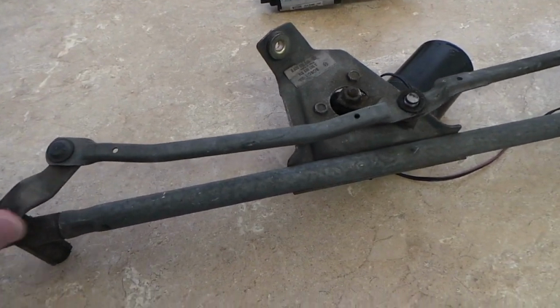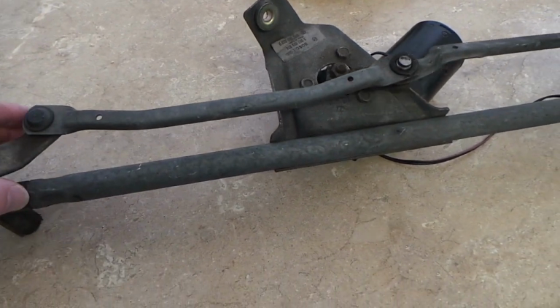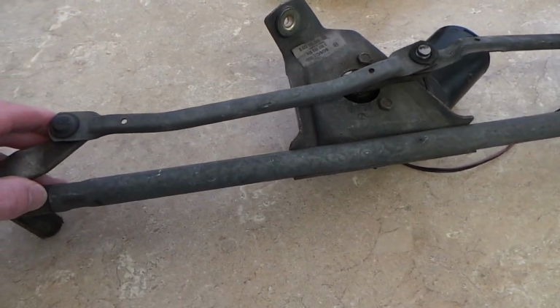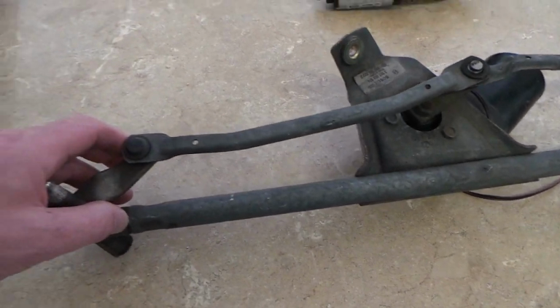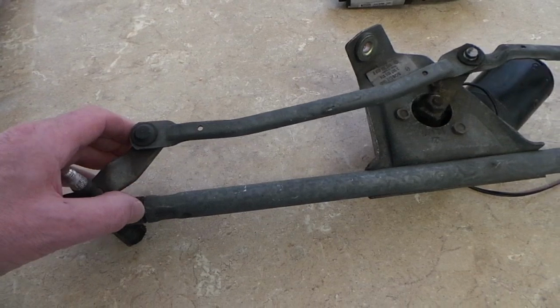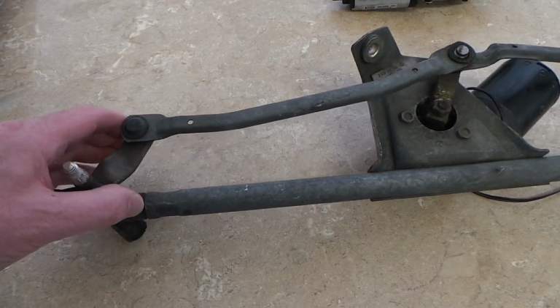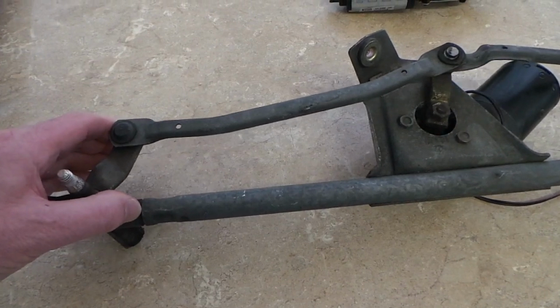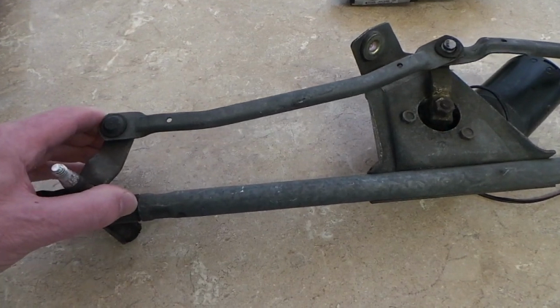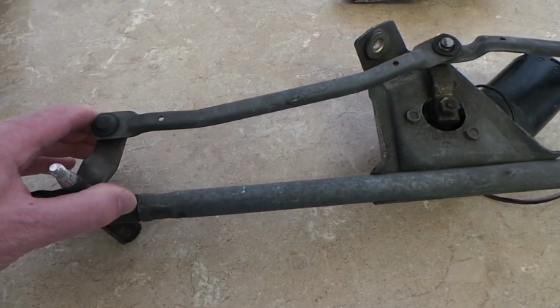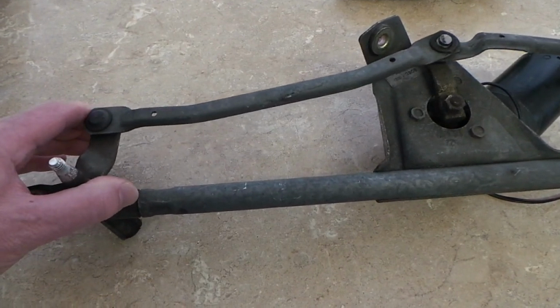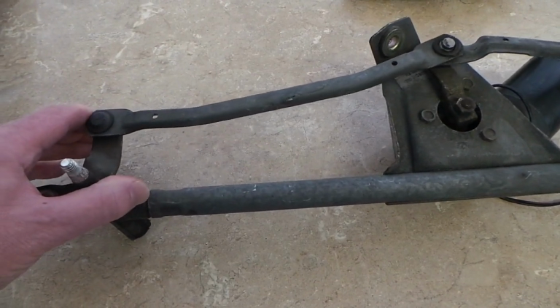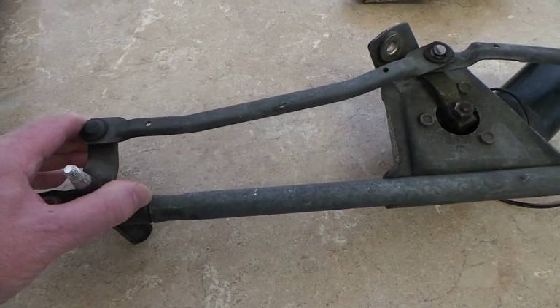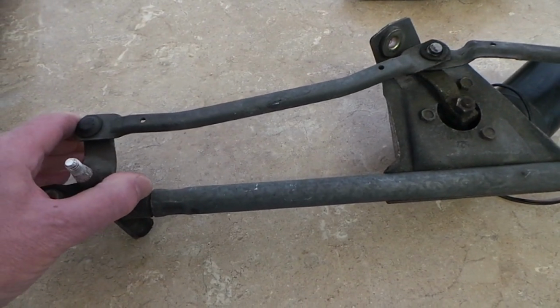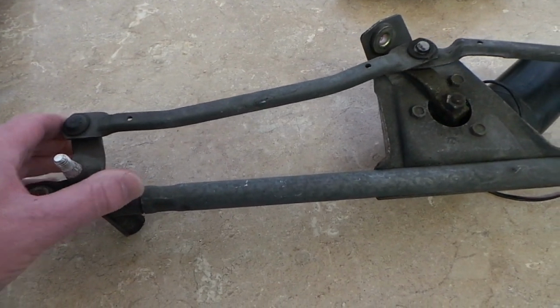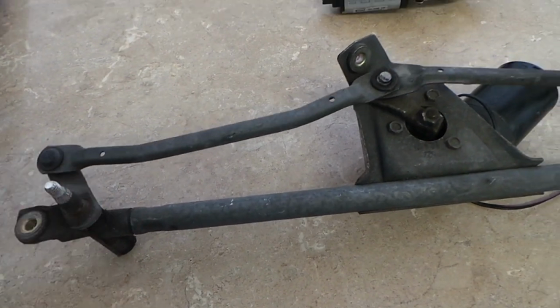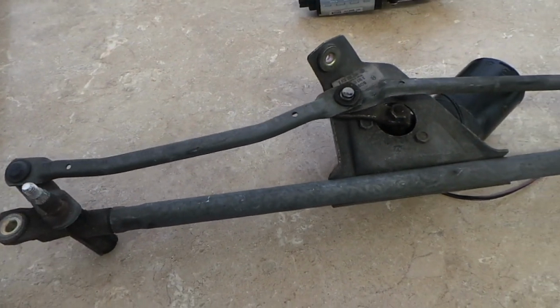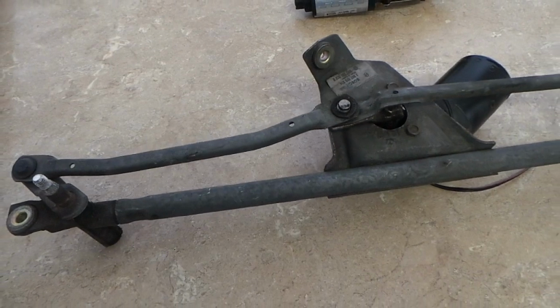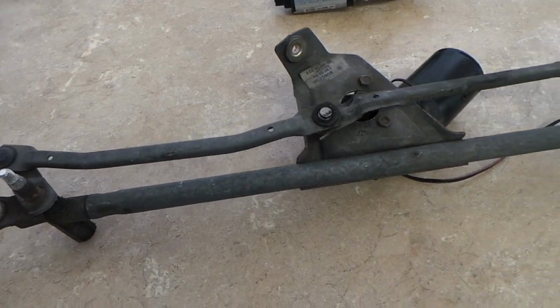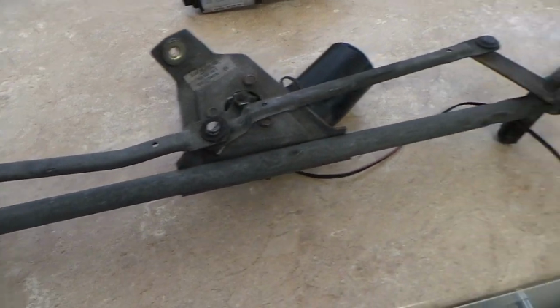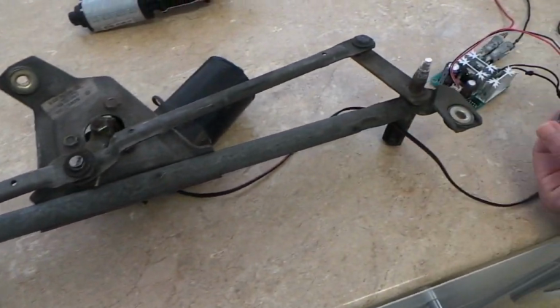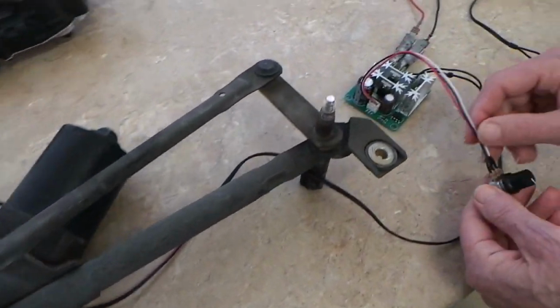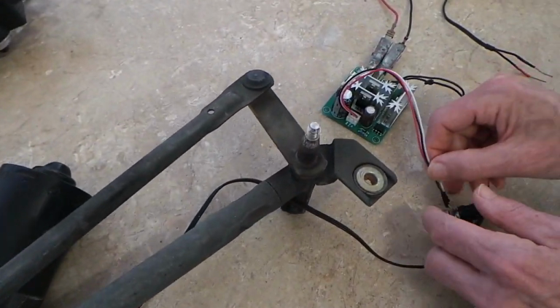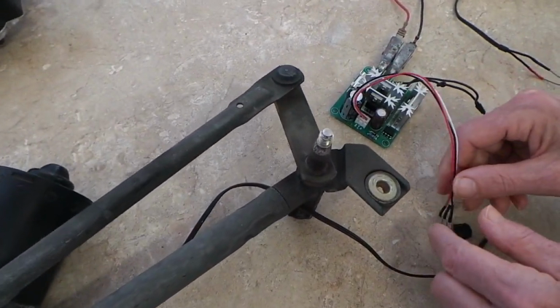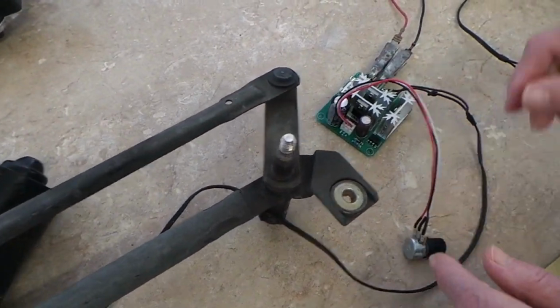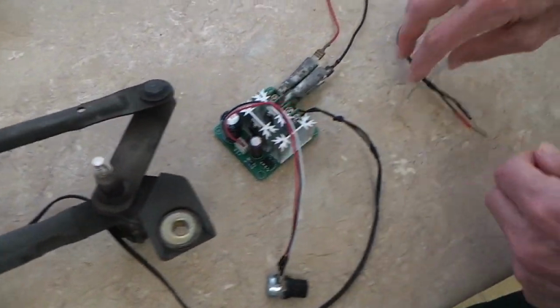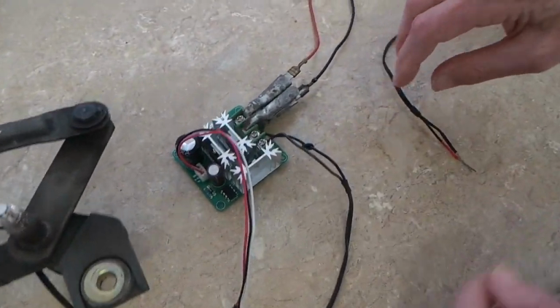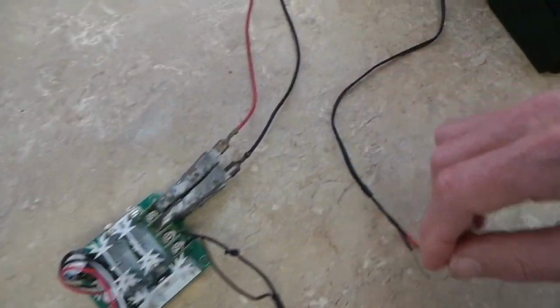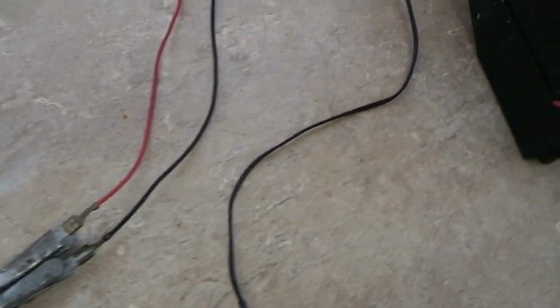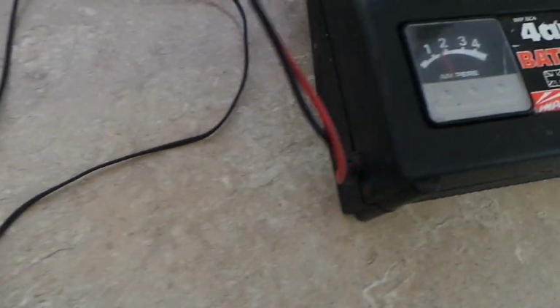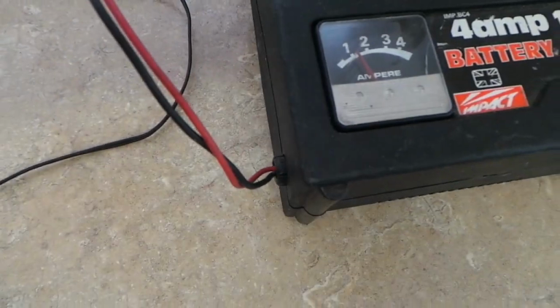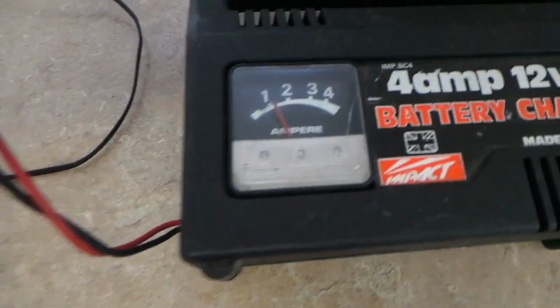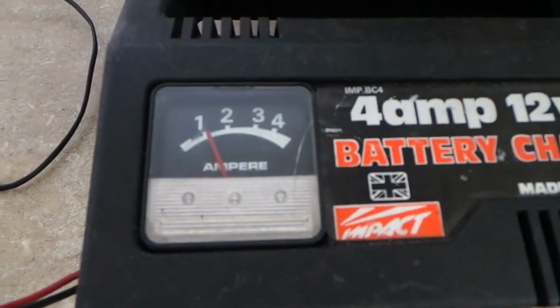How strong is that? It's reasonably strong. I can stop it, but adjust. Right, let's try two on. Wait a minute, we'll just look at the current it's taking.